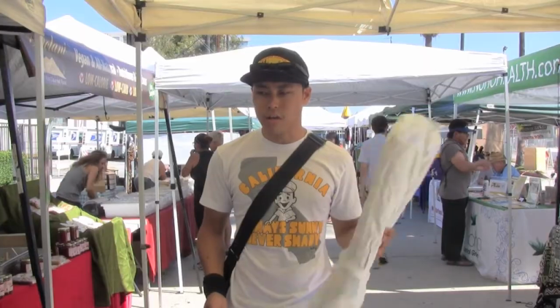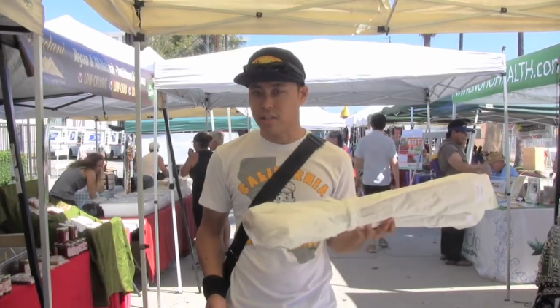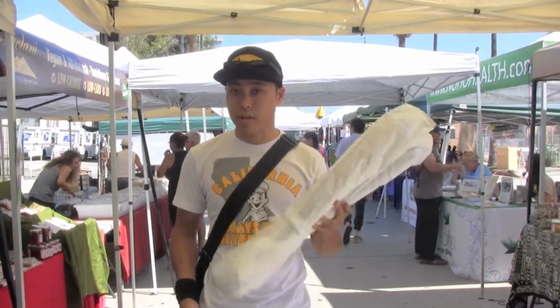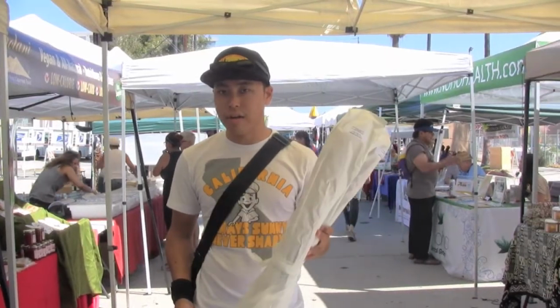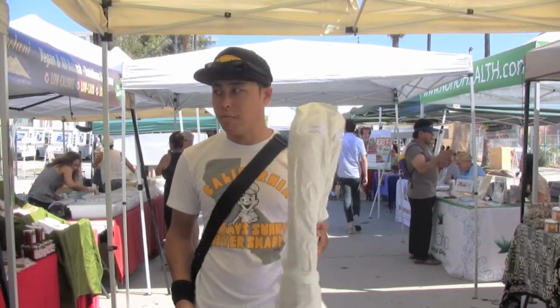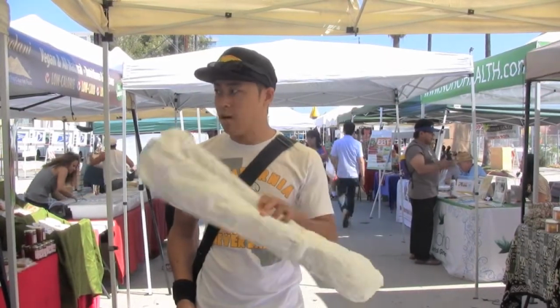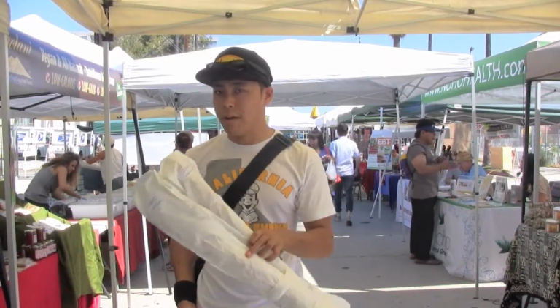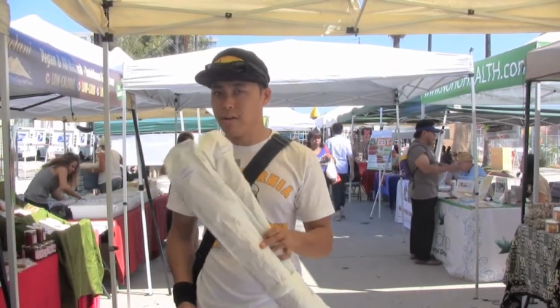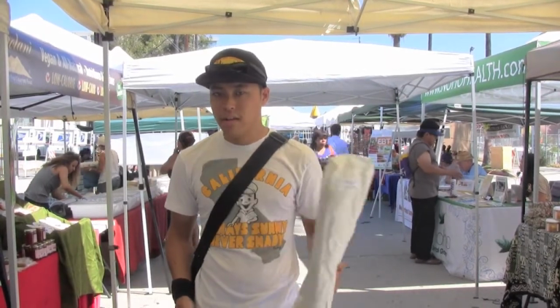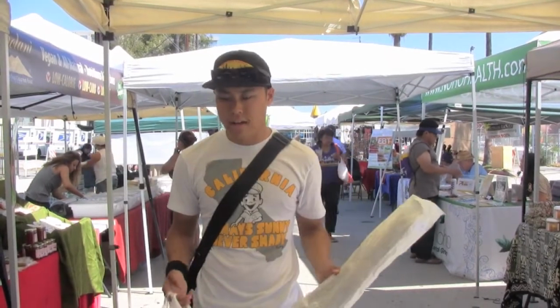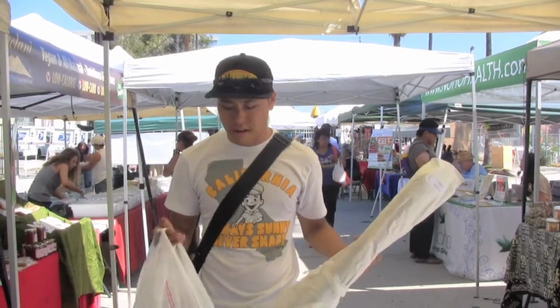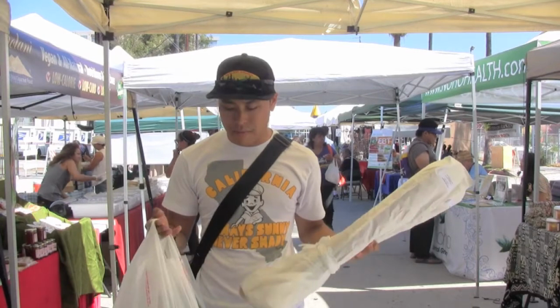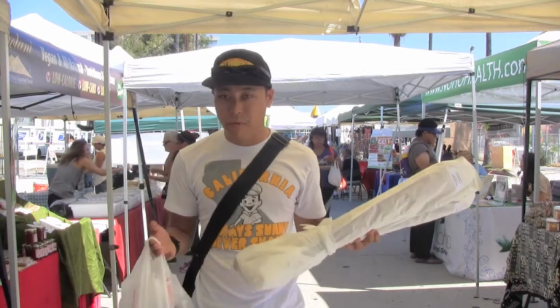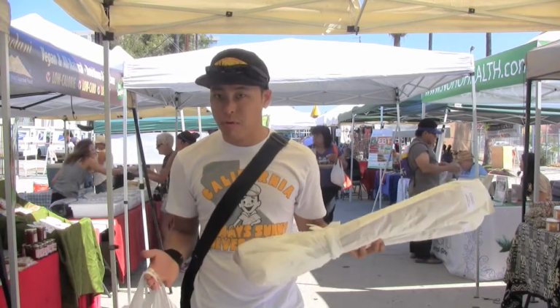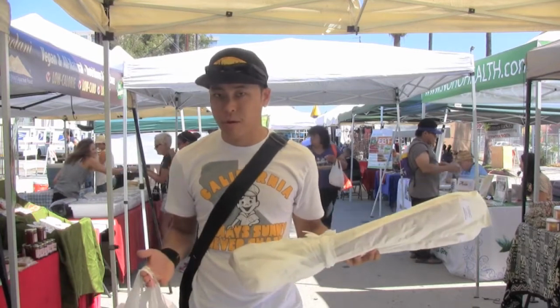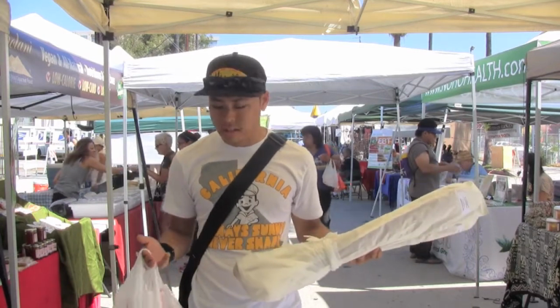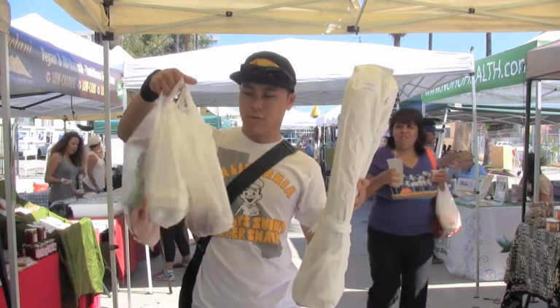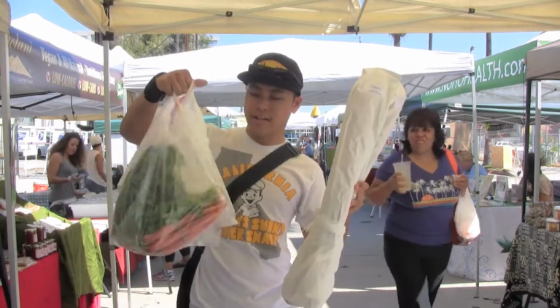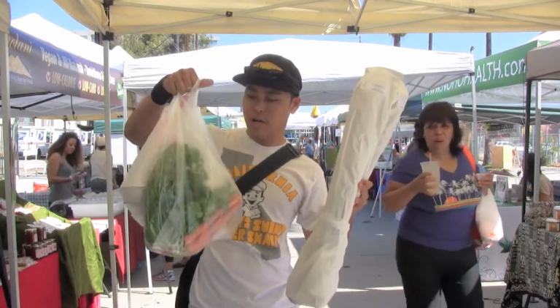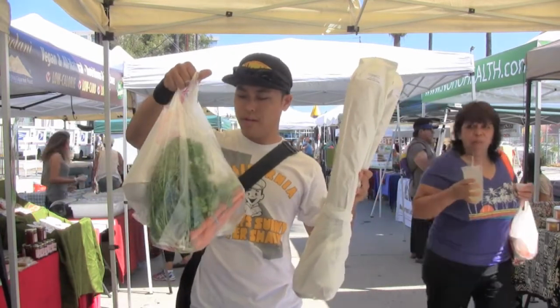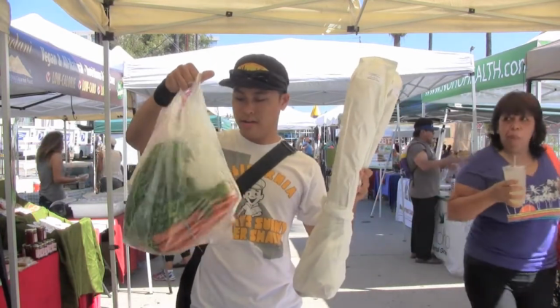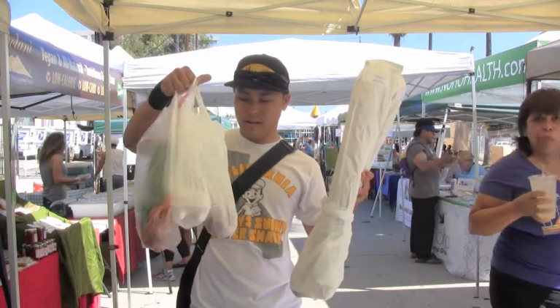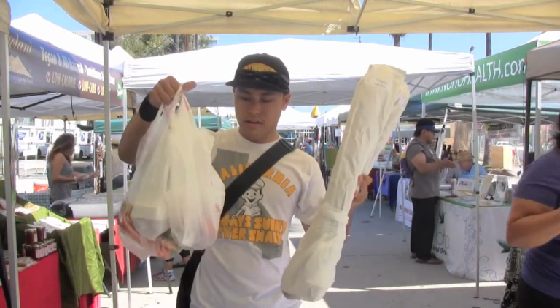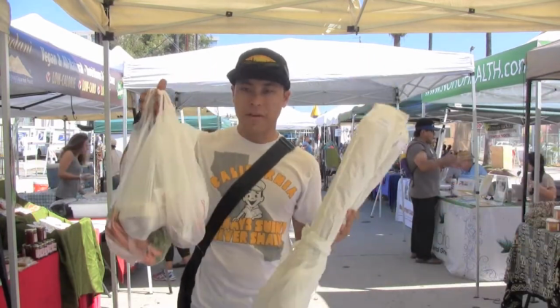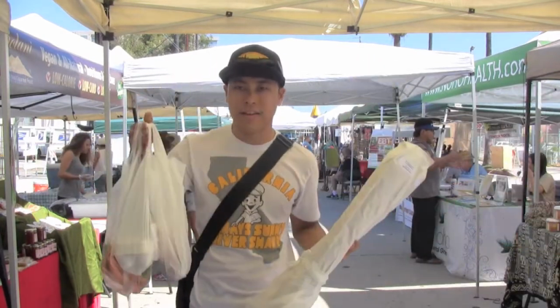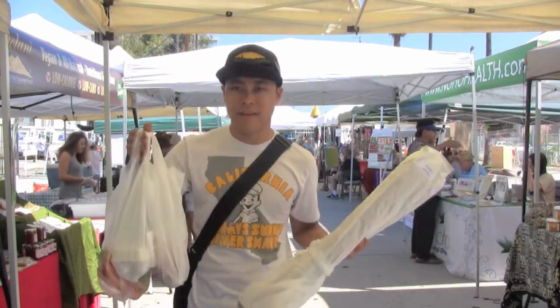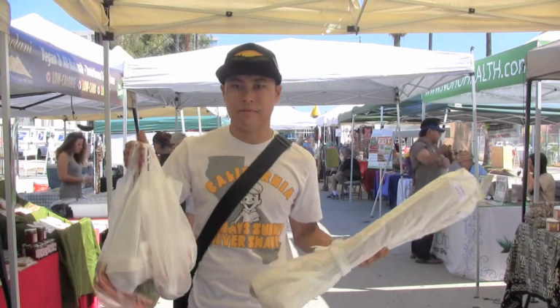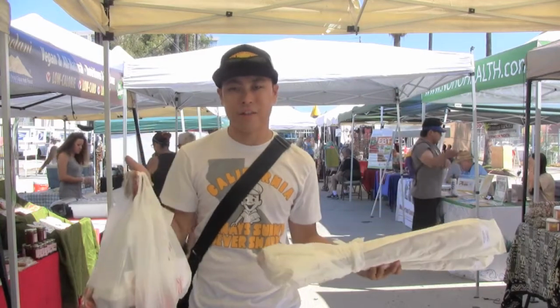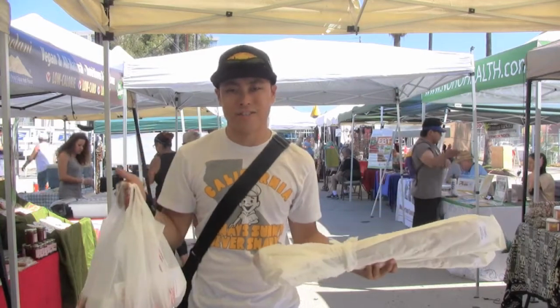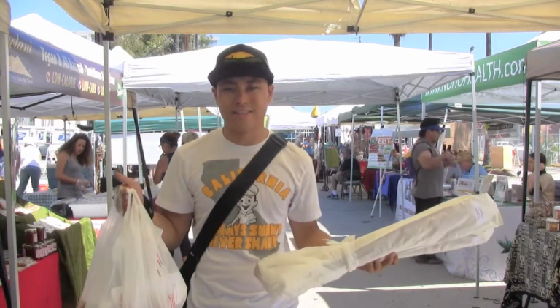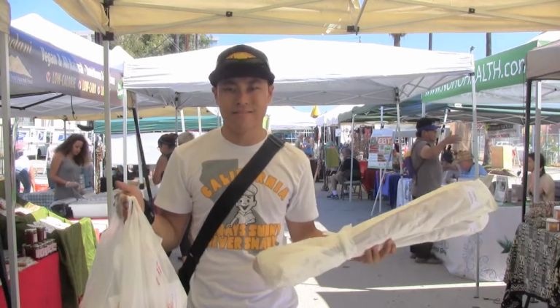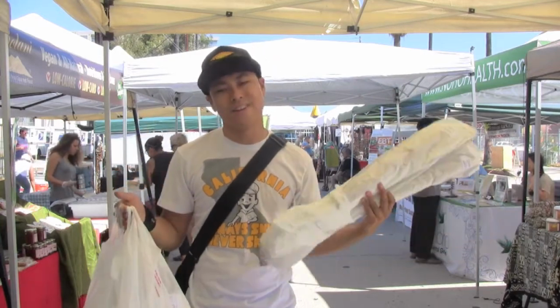So I just got this really good bread from the Homeboy Bakery and I'm about halfway through on my shopping list. So we're going to continue our shopping and maybe eat one of these great peaches I just got. So let's go.